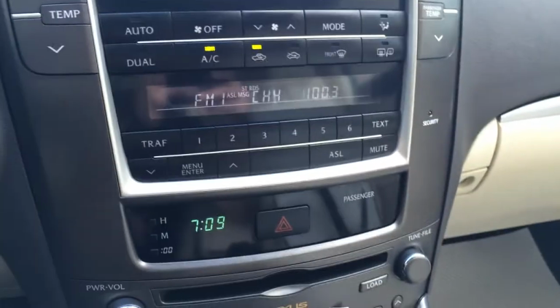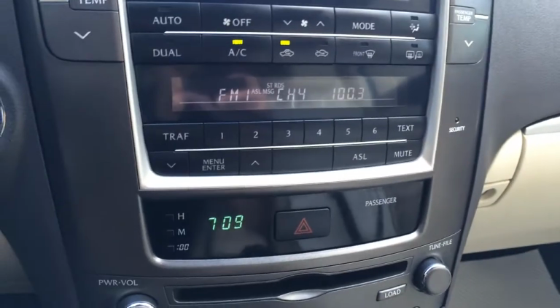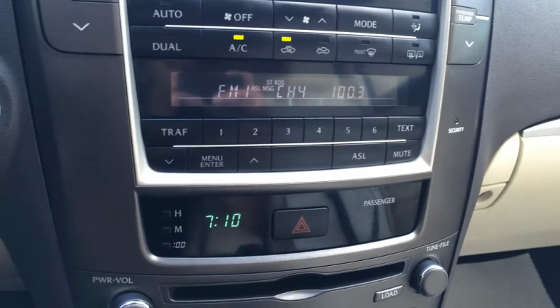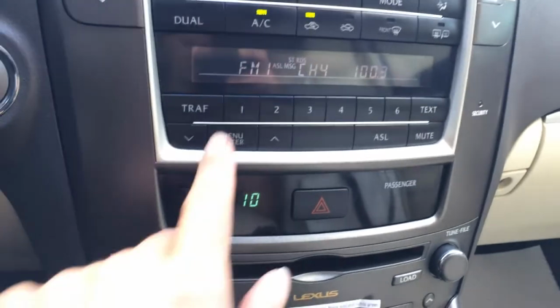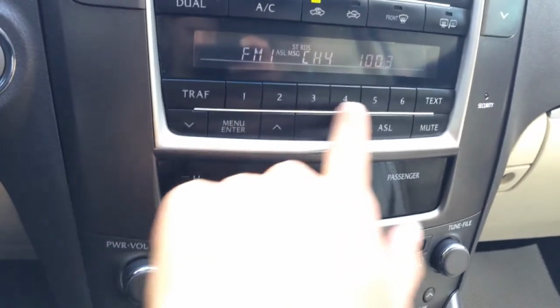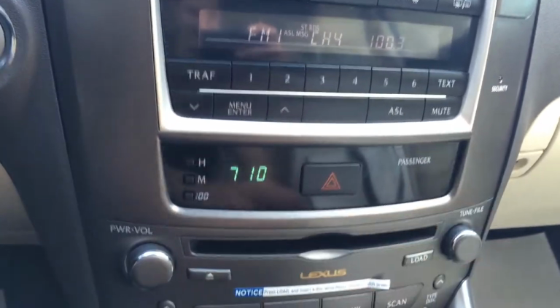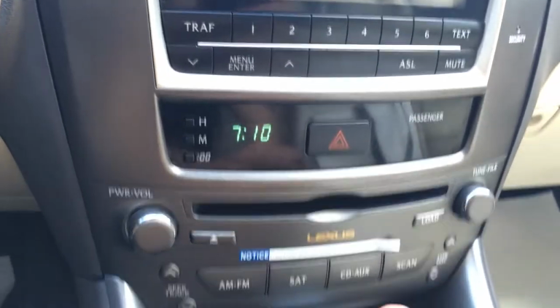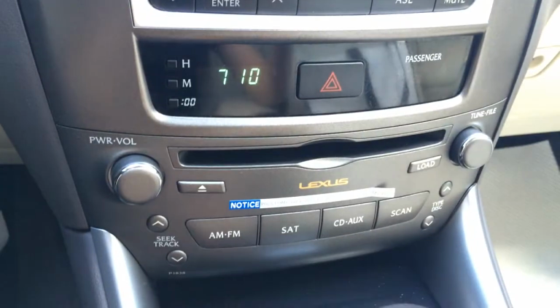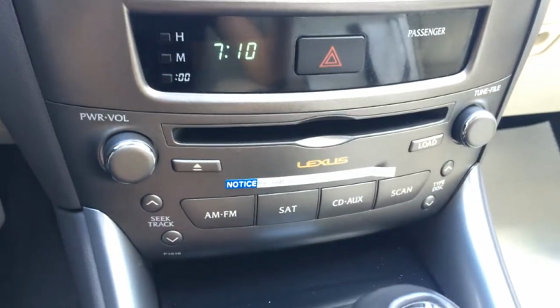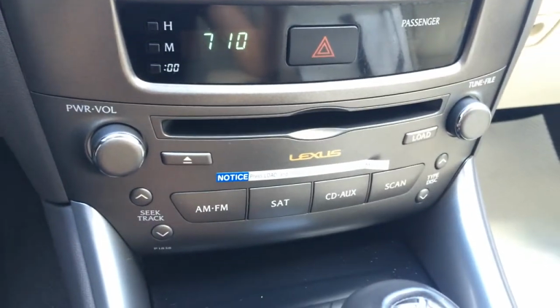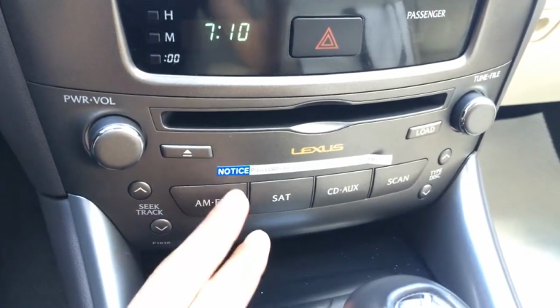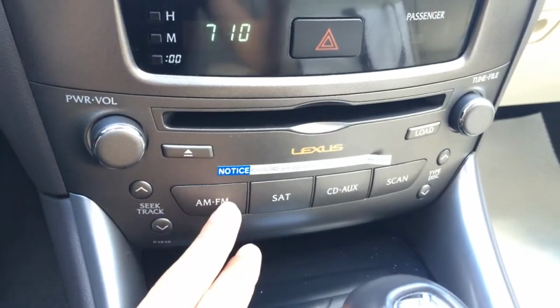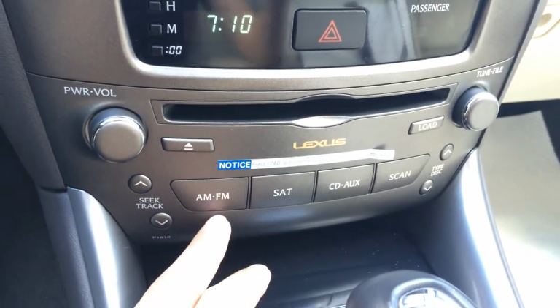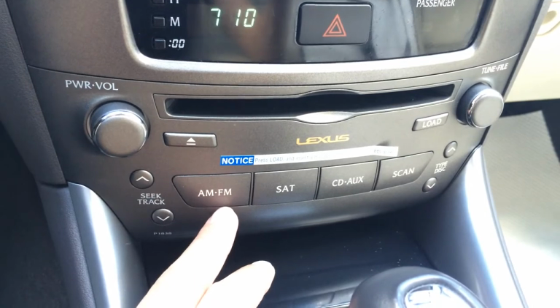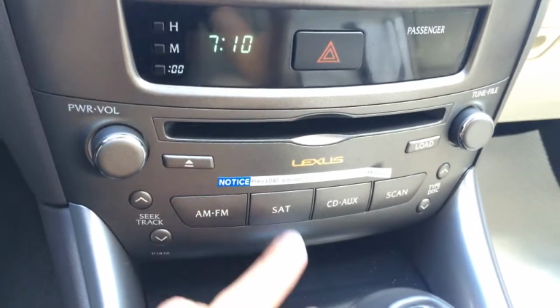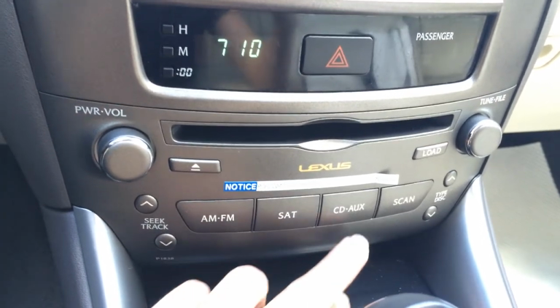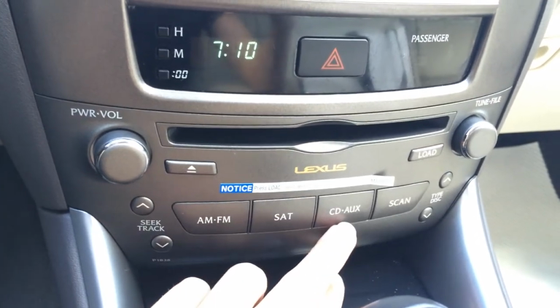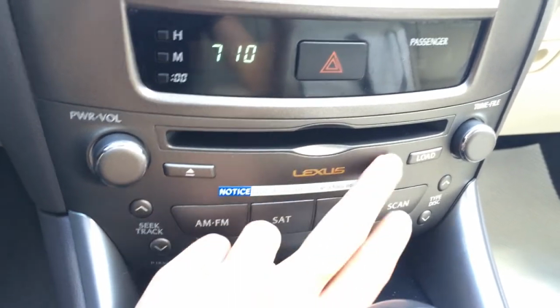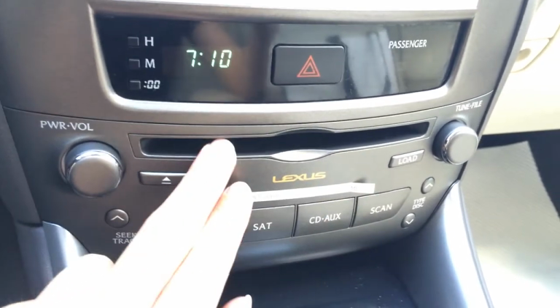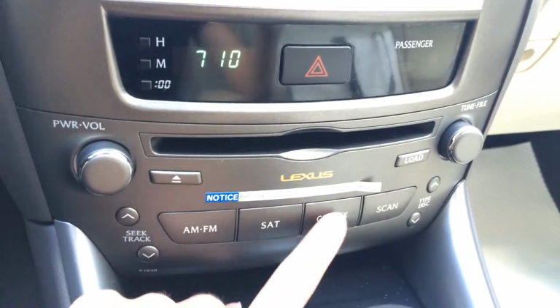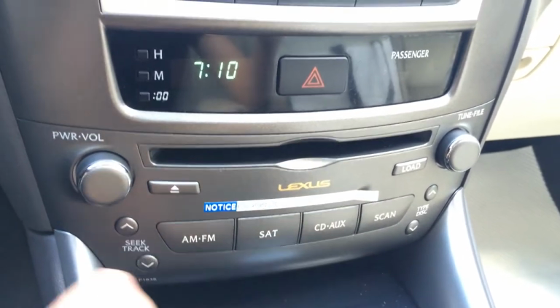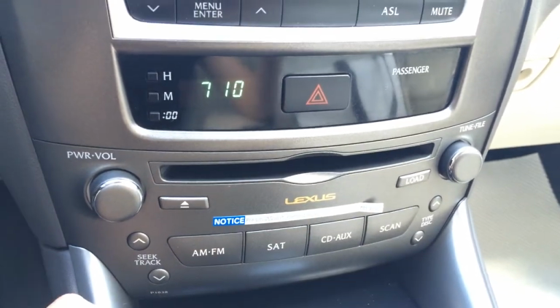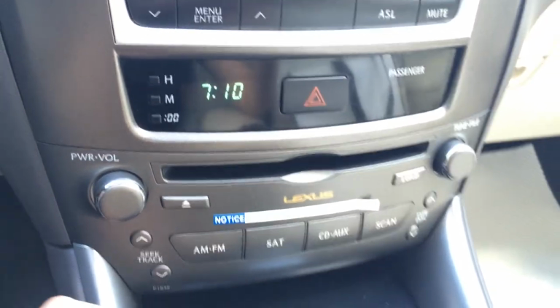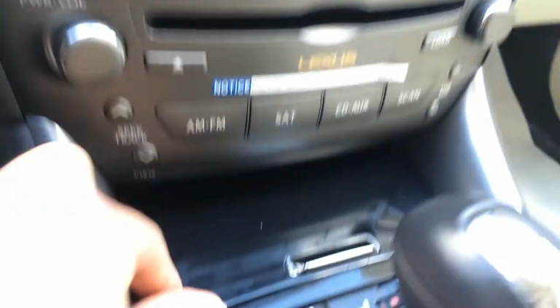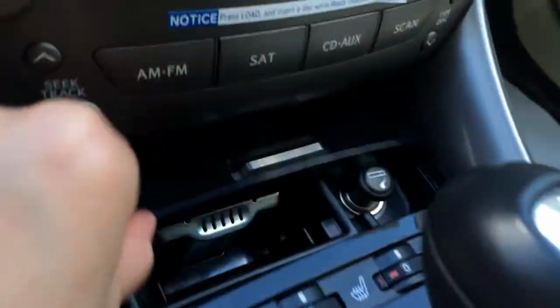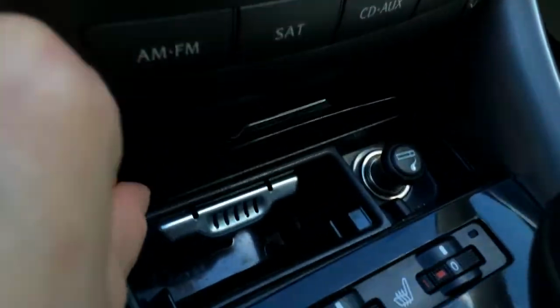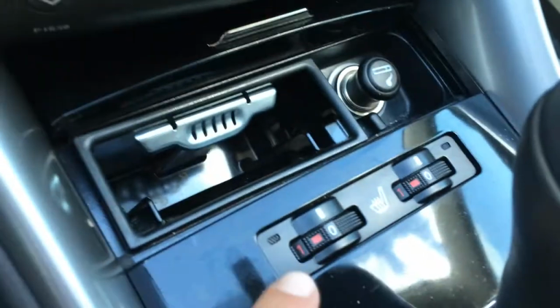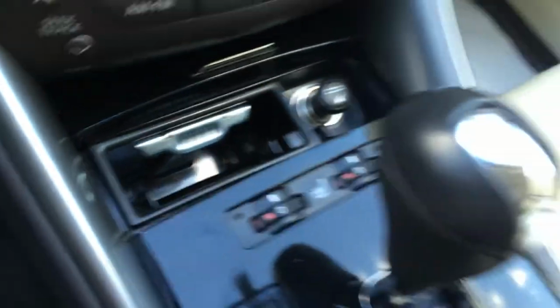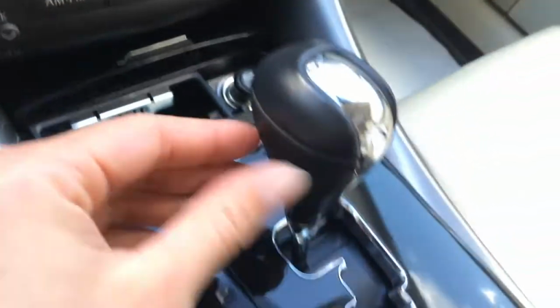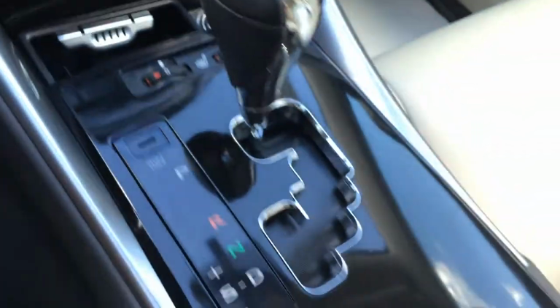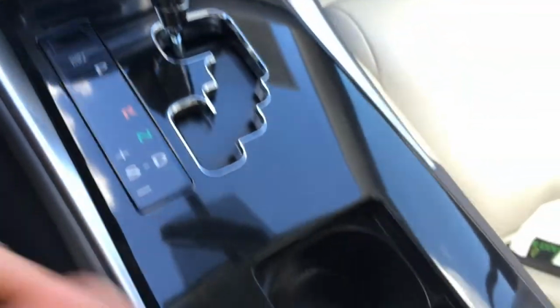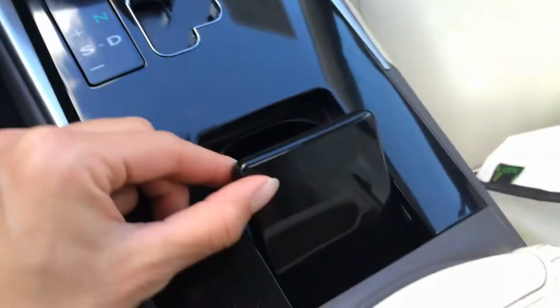The second display screen is for audio. You've got your presets. Down below you have AM/FM, satellite, six-disc CD changer, auxiliary and USB. Ashtray, lighter, heated front seats, leather shift knob, cup holders.